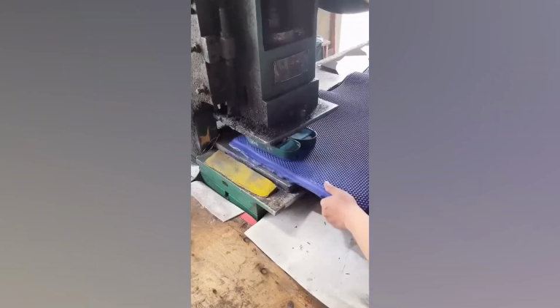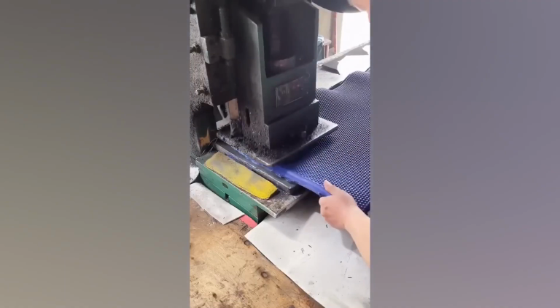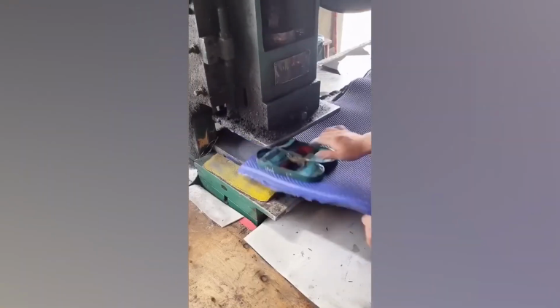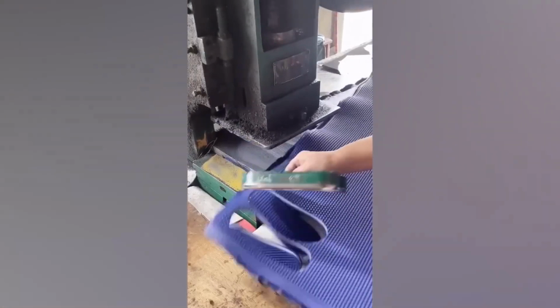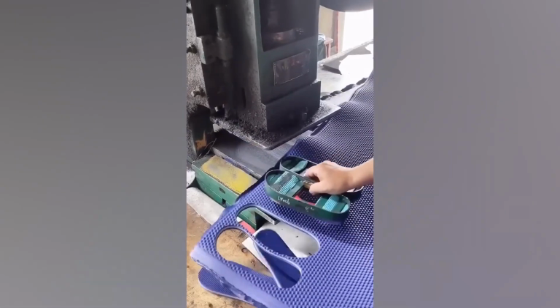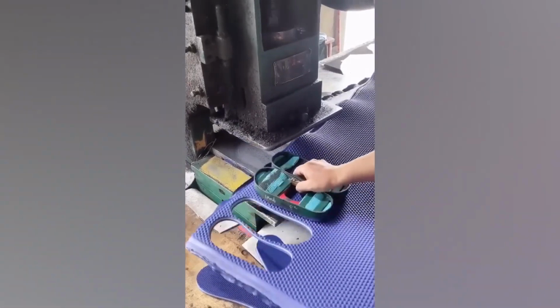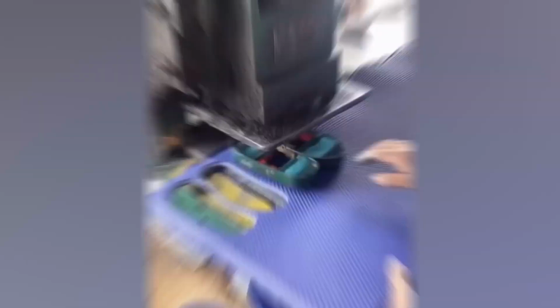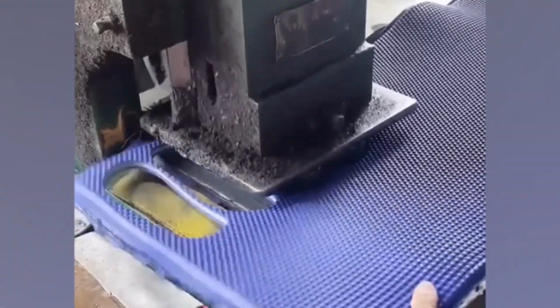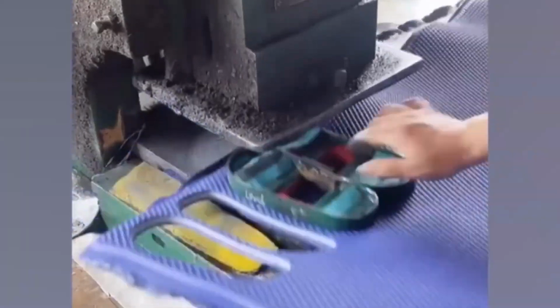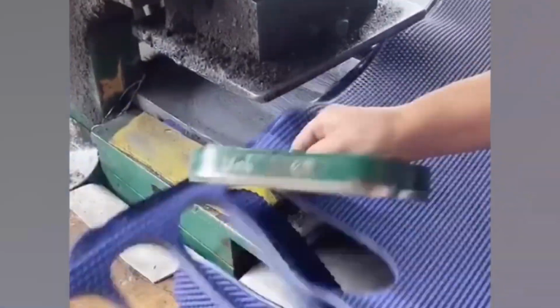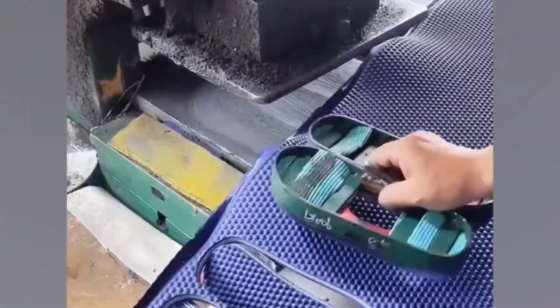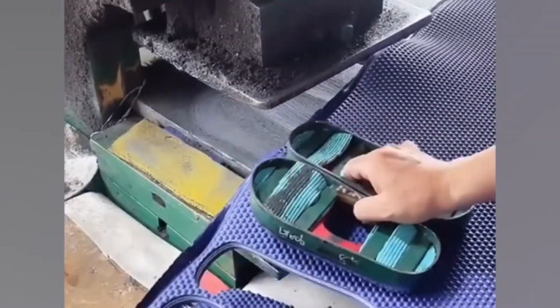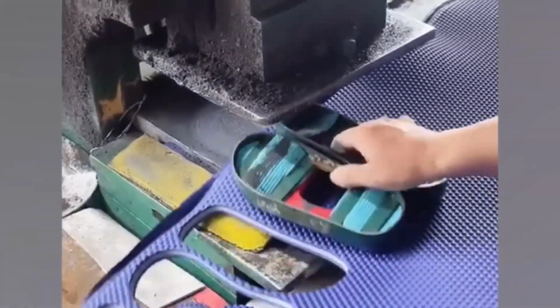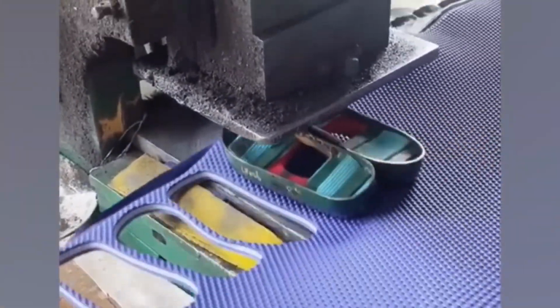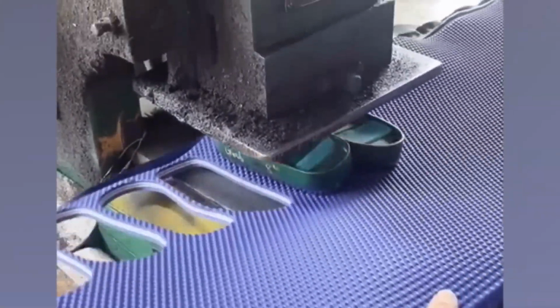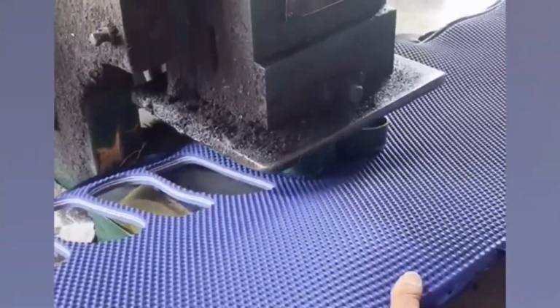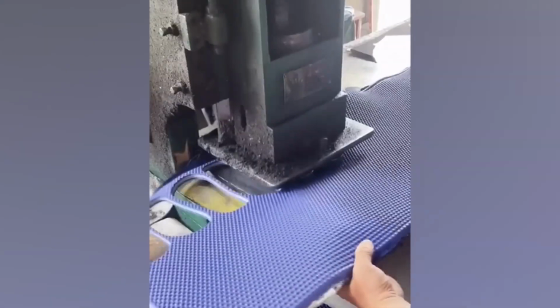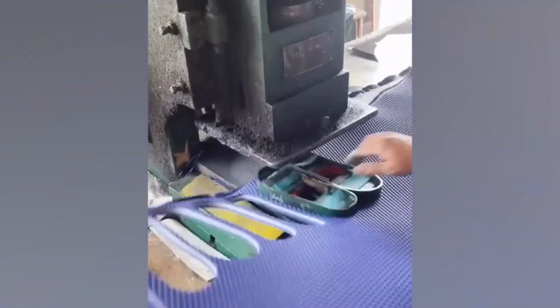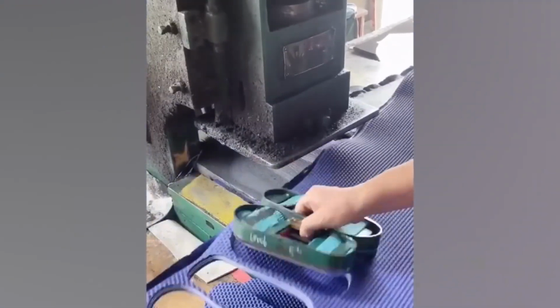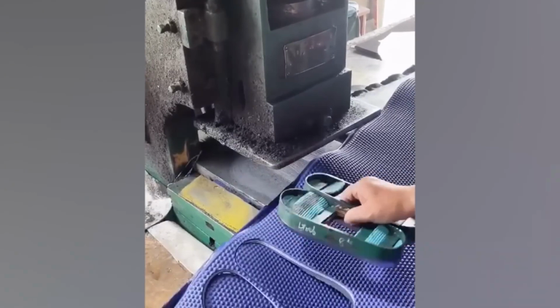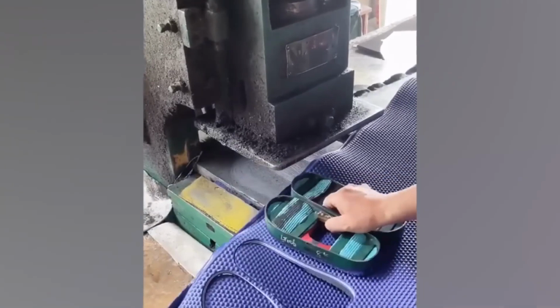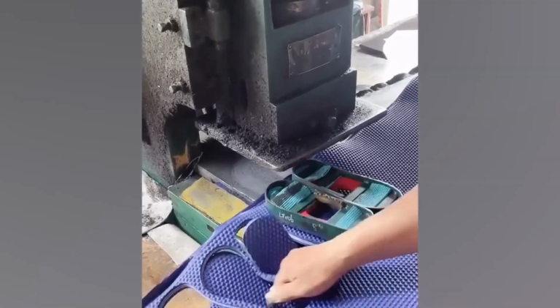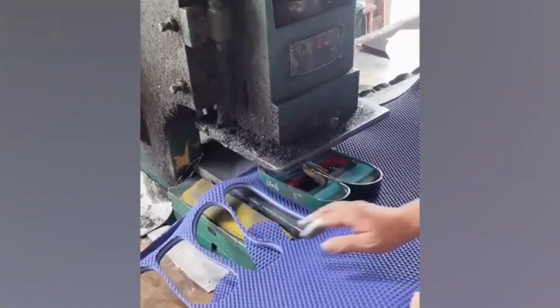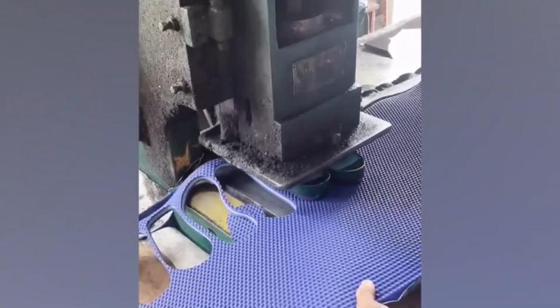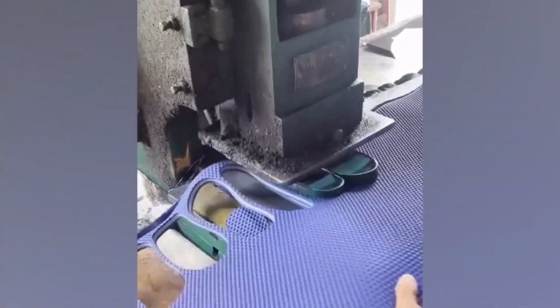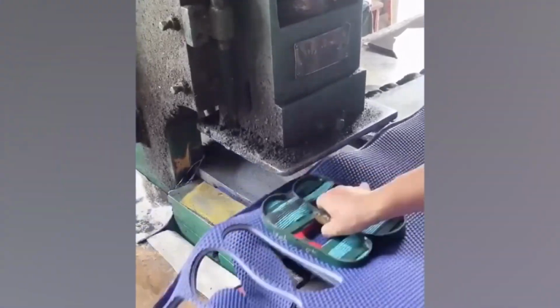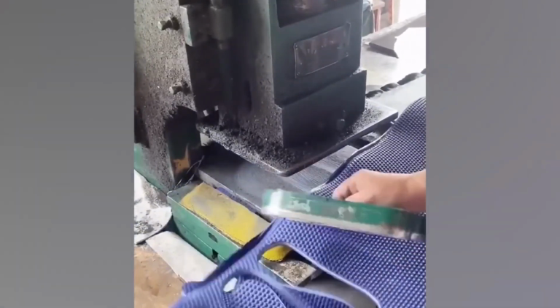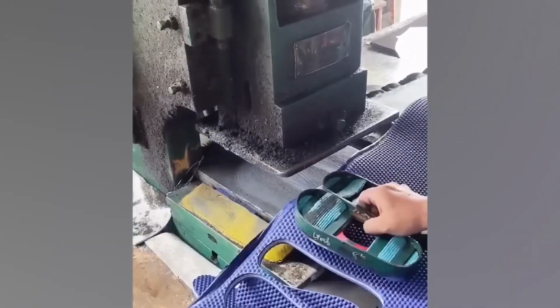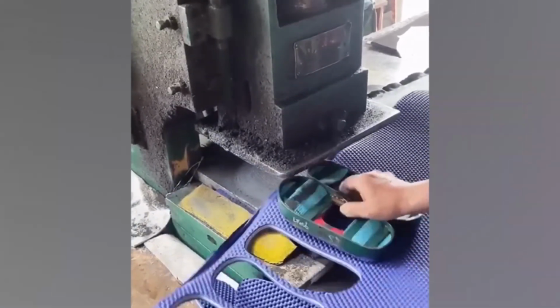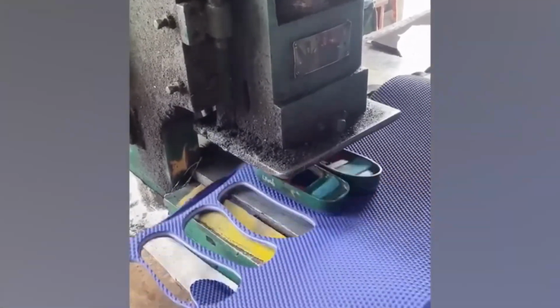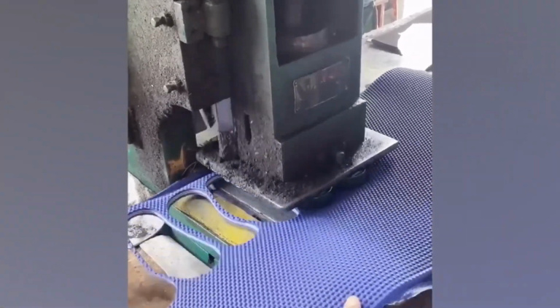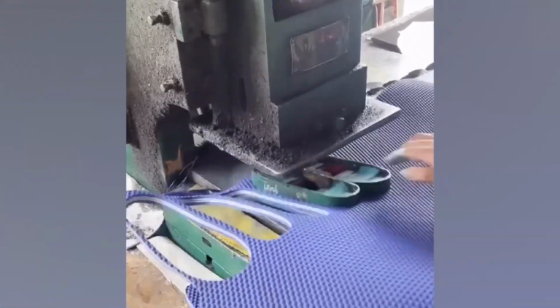Creating the inner soles of your favourite flip-flop may be a manual process, but using a template cutter and a hydraulic press can make thousands of foam soles every day.